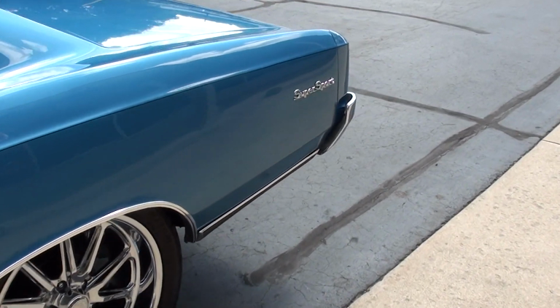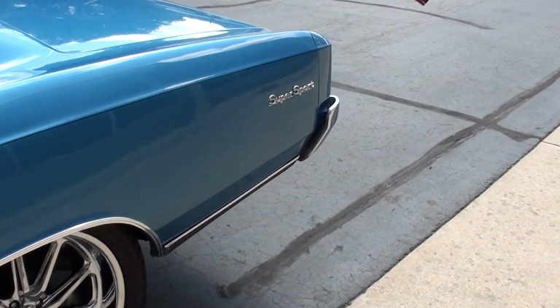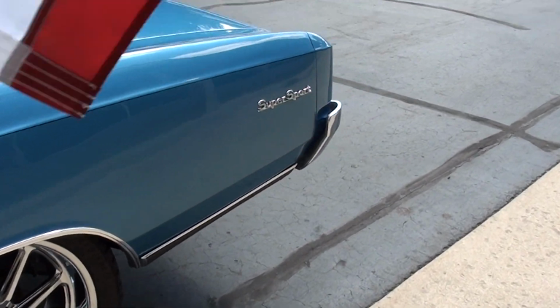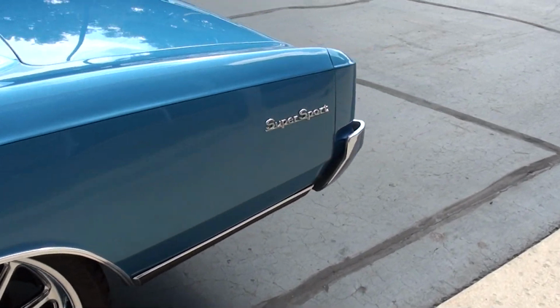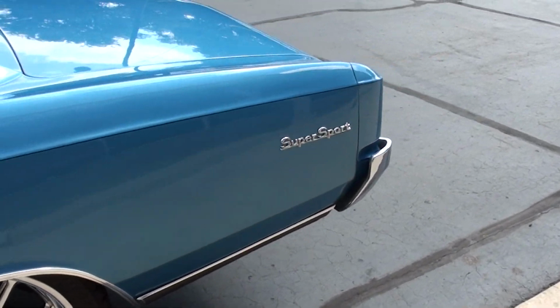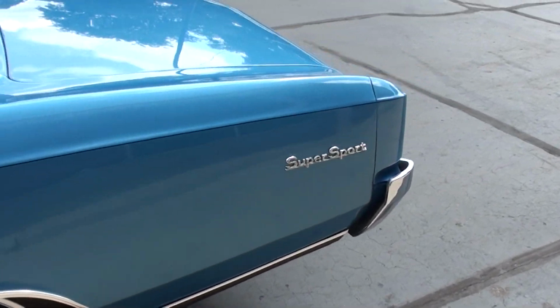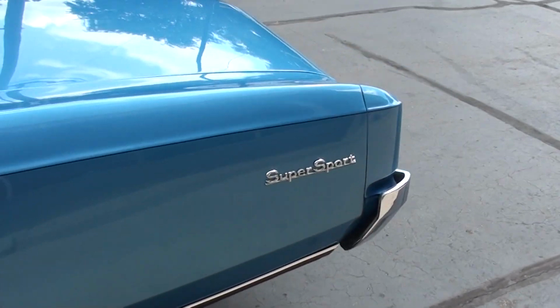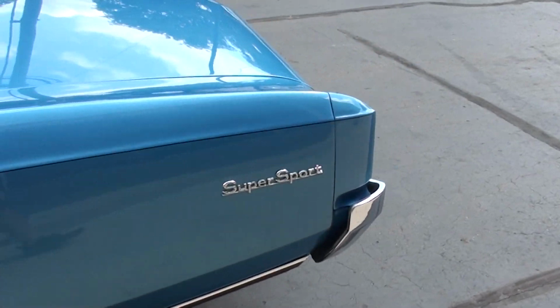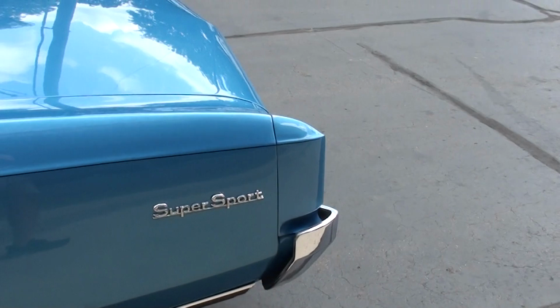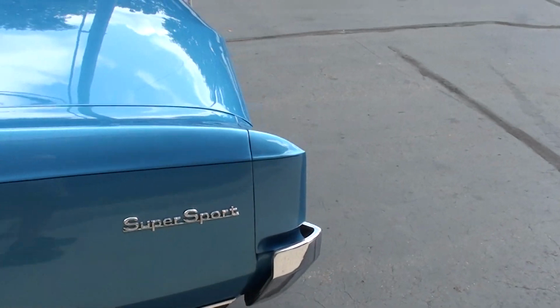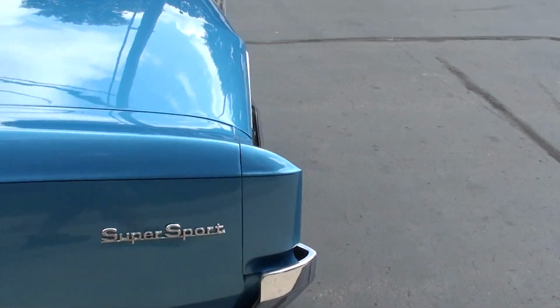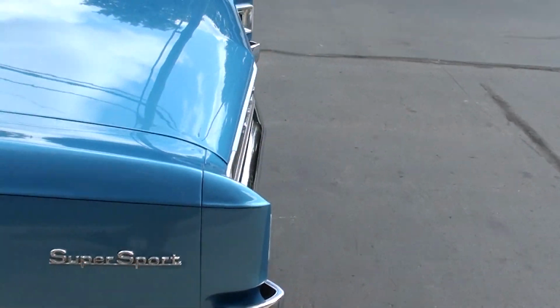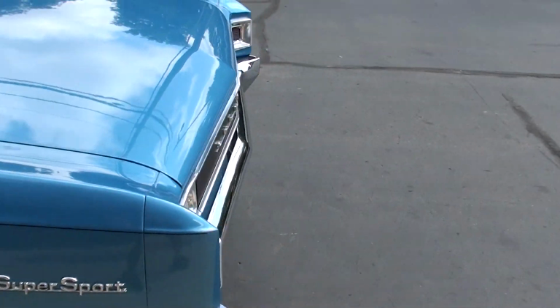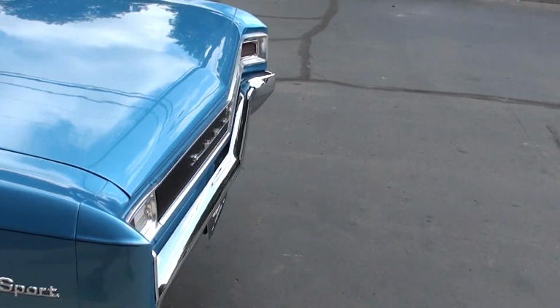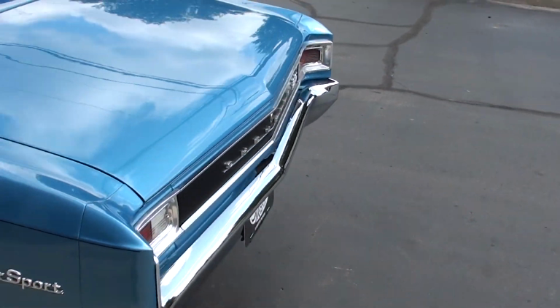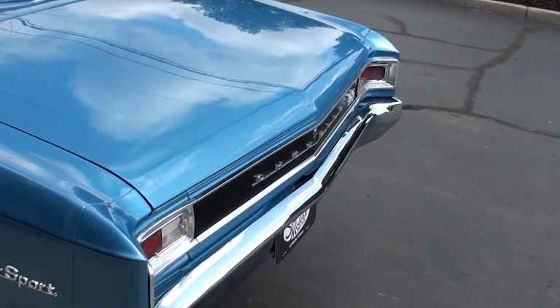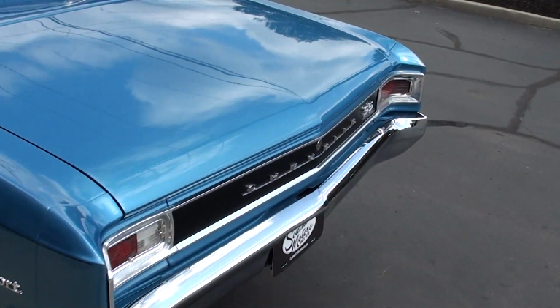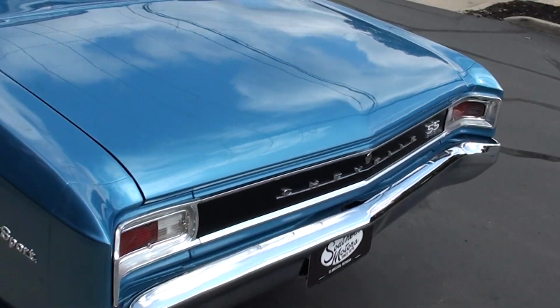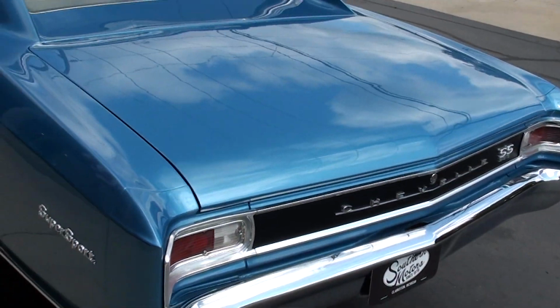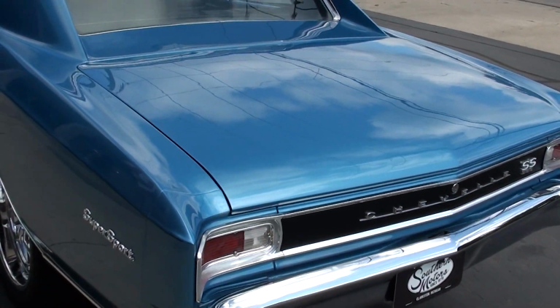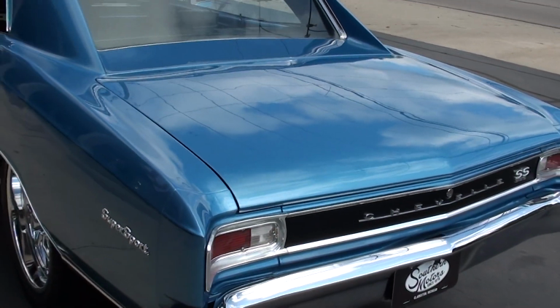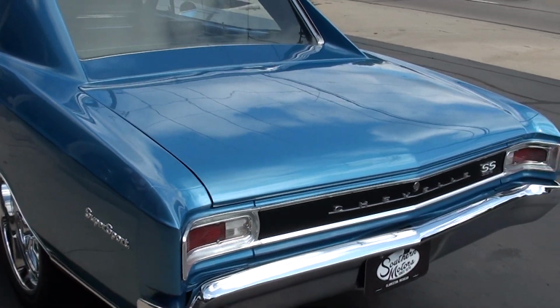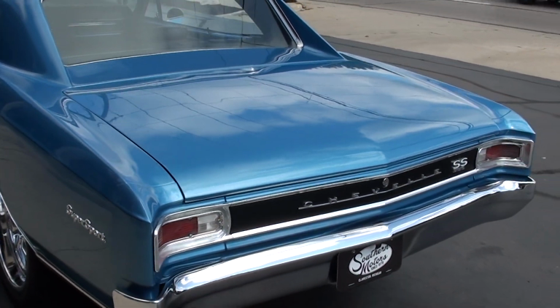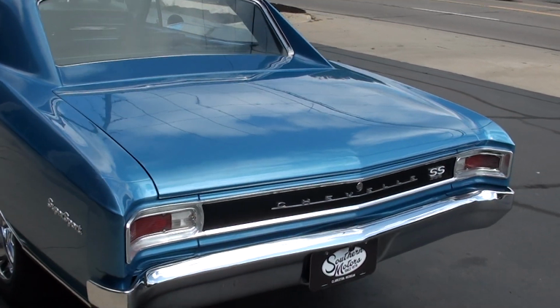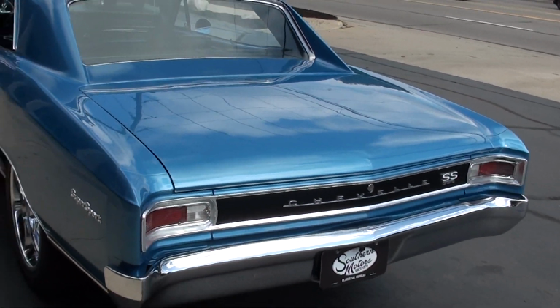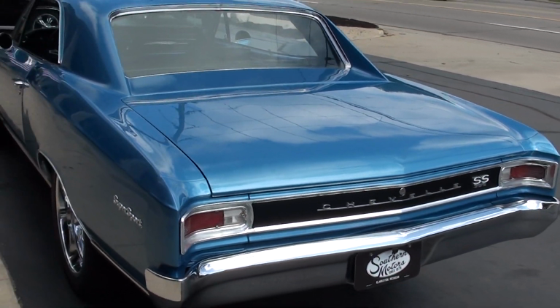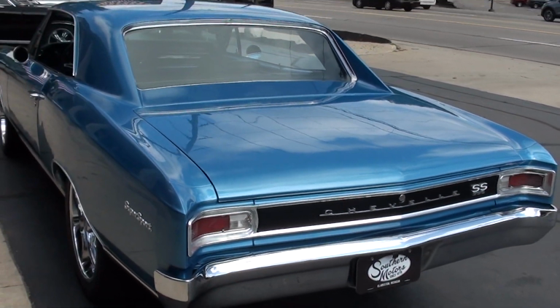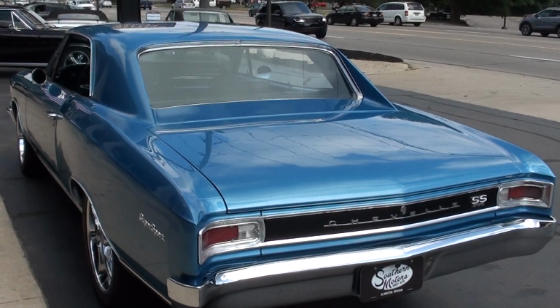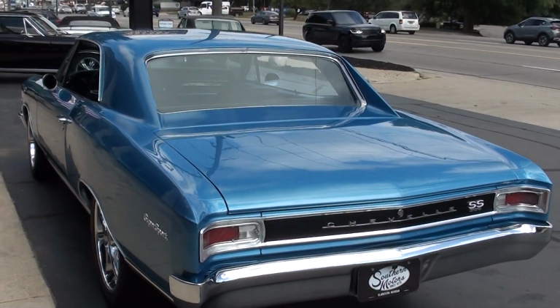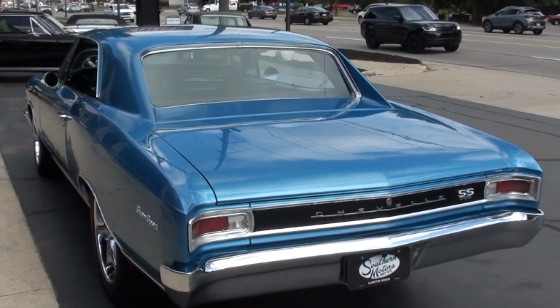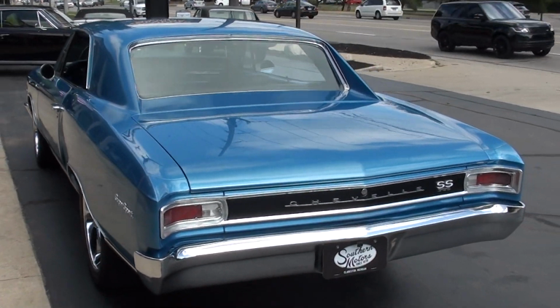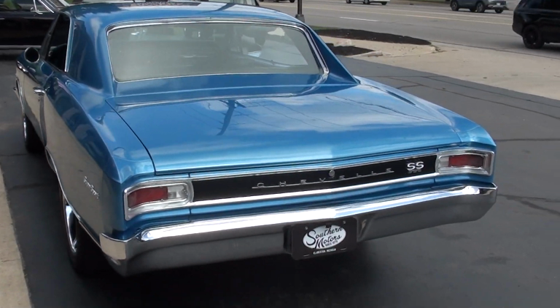It's got a date-coded 66 396 in it. Muncie 4-speed, 12-bolt, 3.73 limited slip rear end.